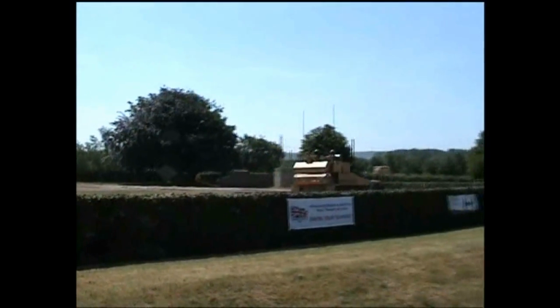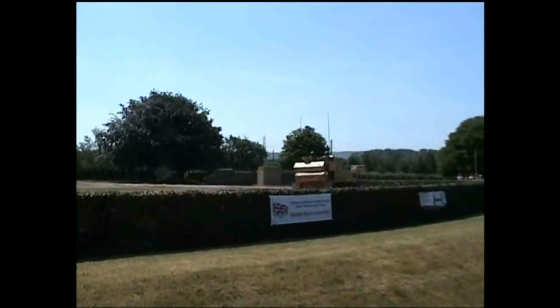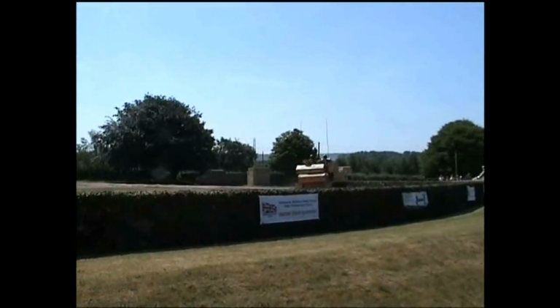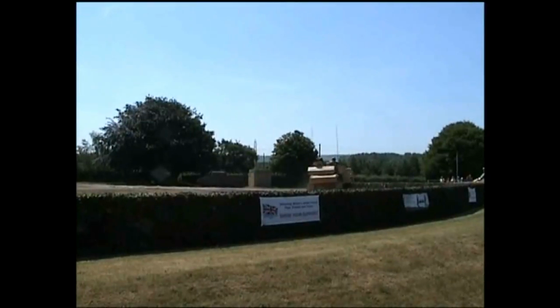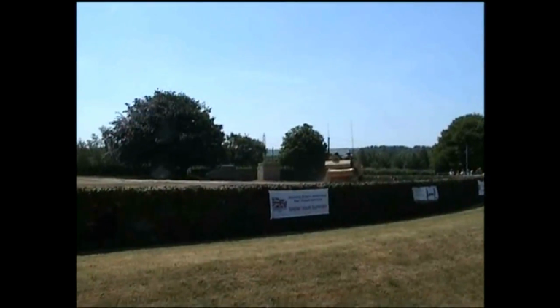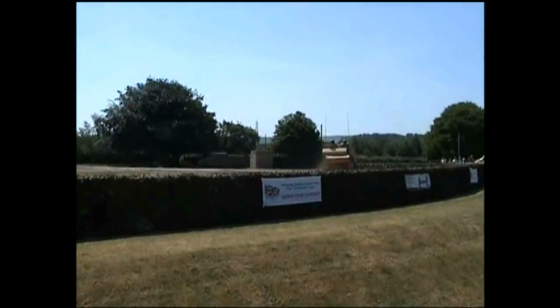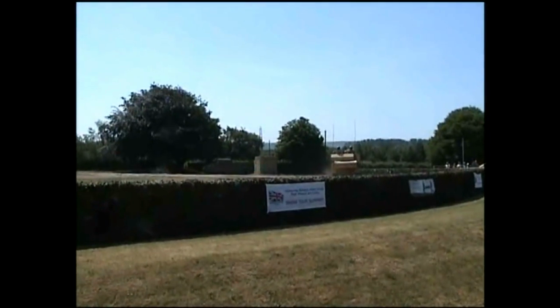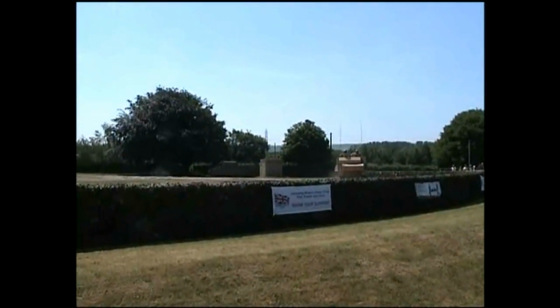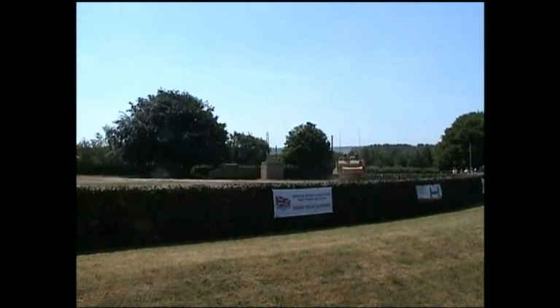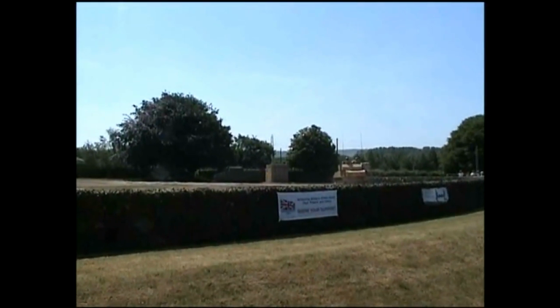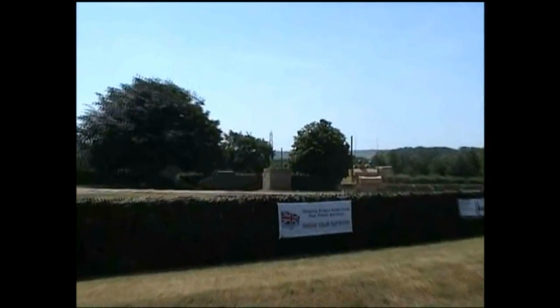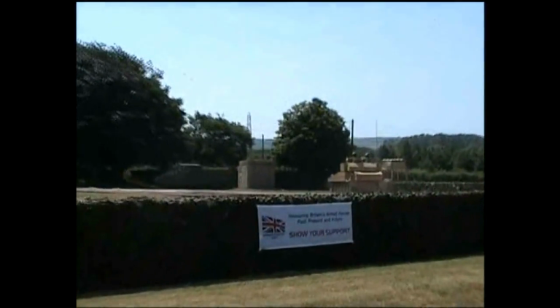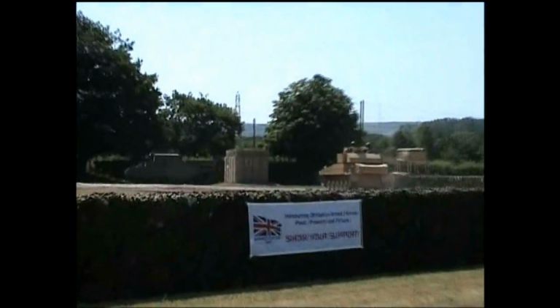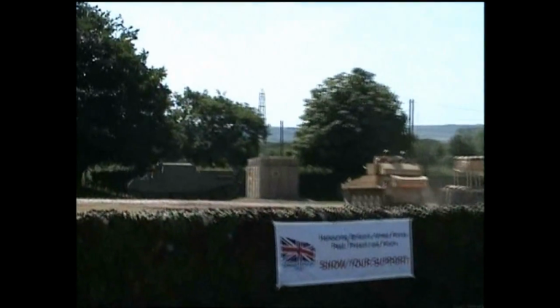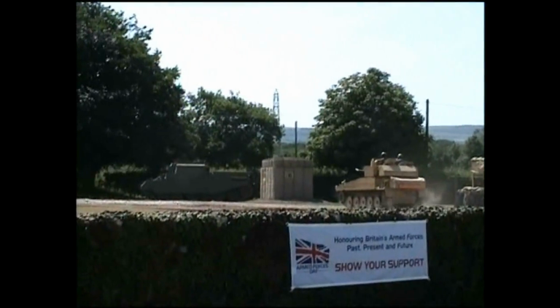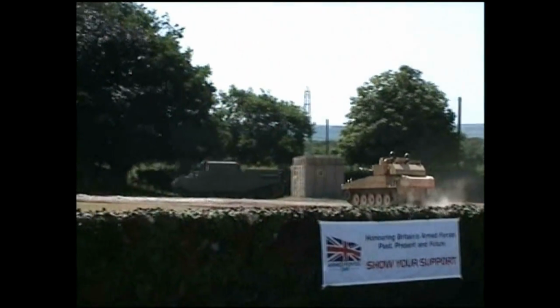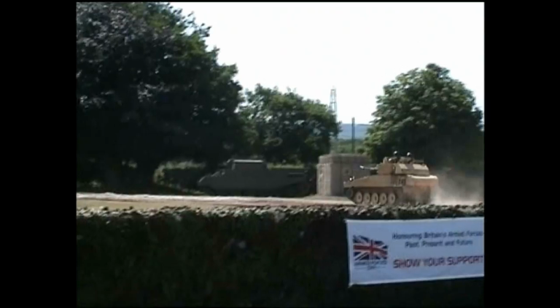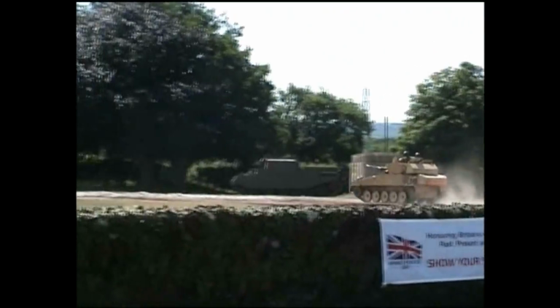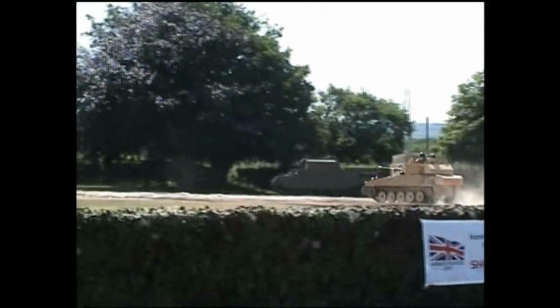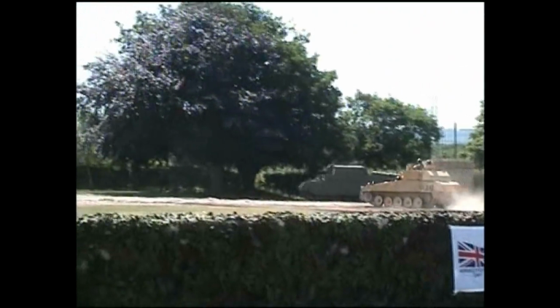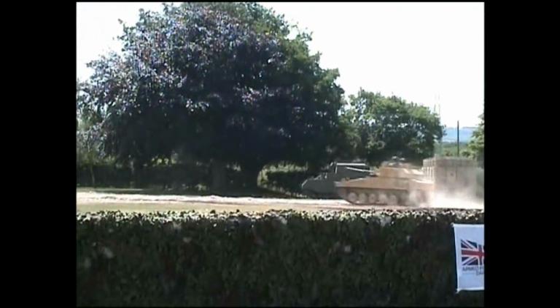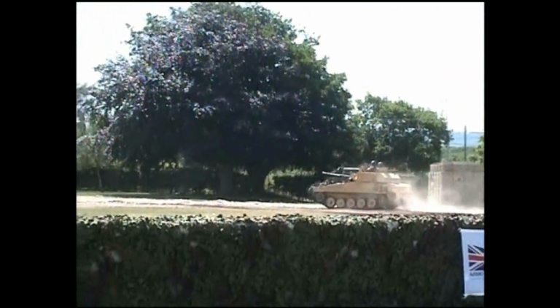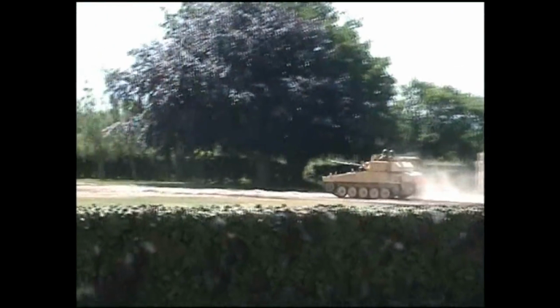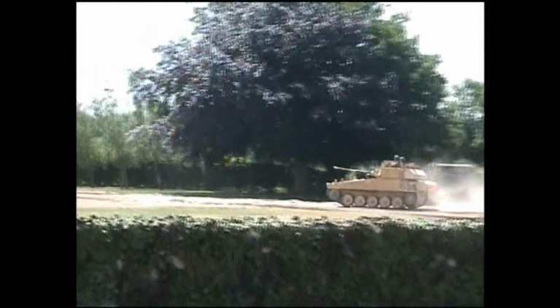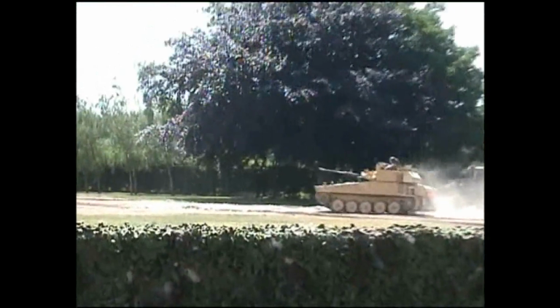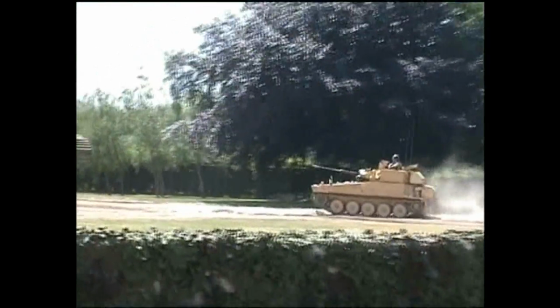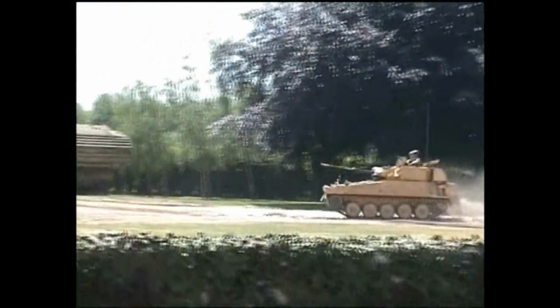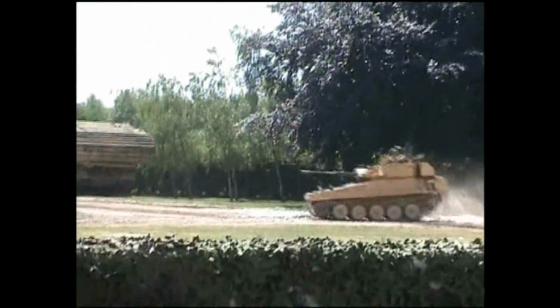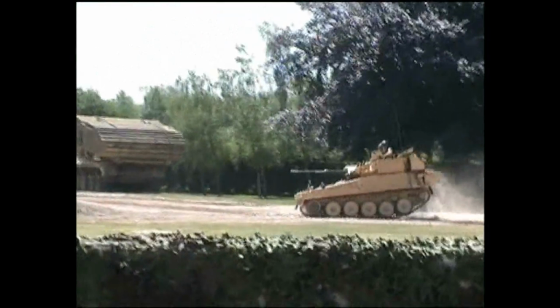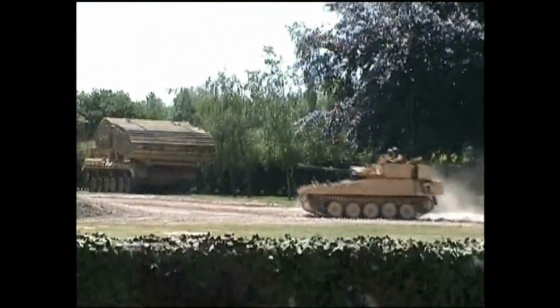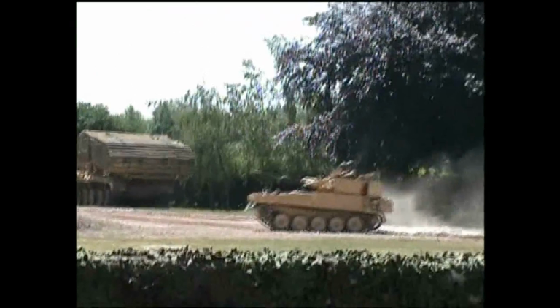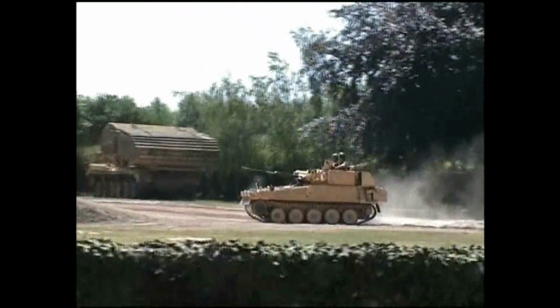You also have the Samaritan, which is aptly named, providing the ambulance capability. You have the Striker, which unfortunately is now out of service and has been replaced by Javelin, which operates in a dismounted role.